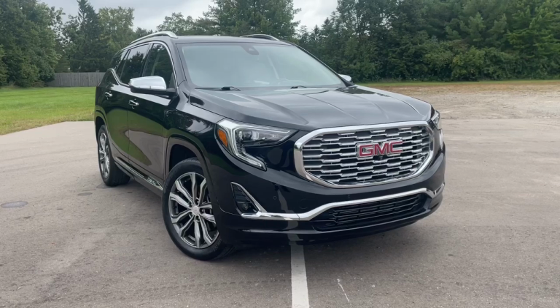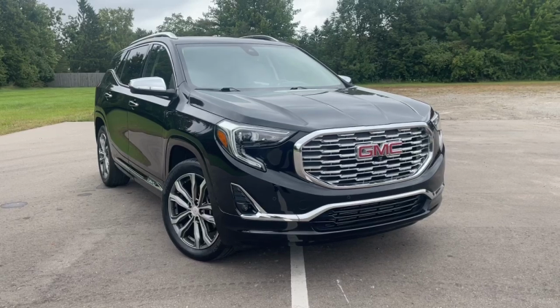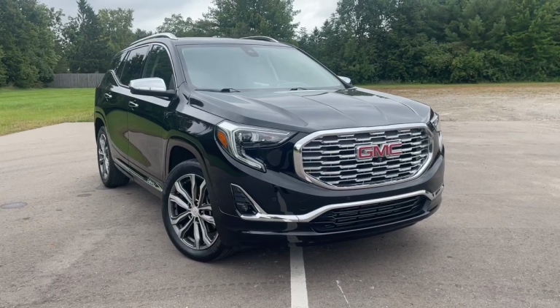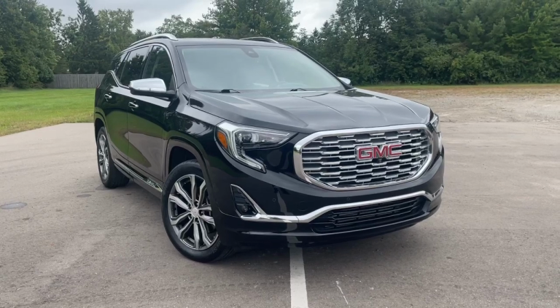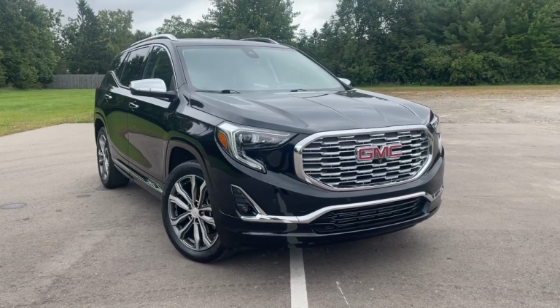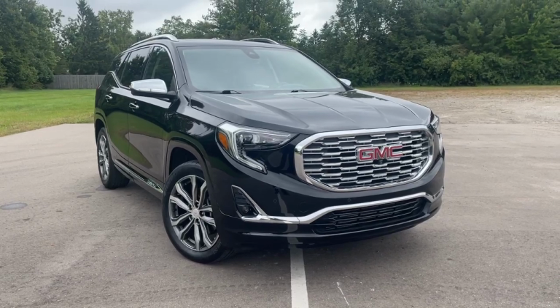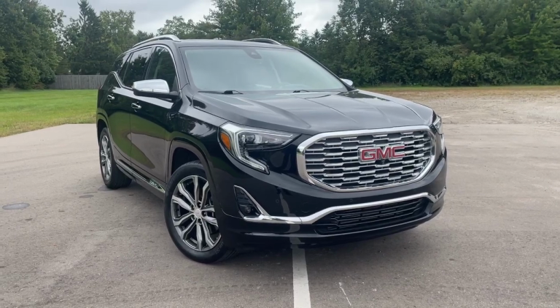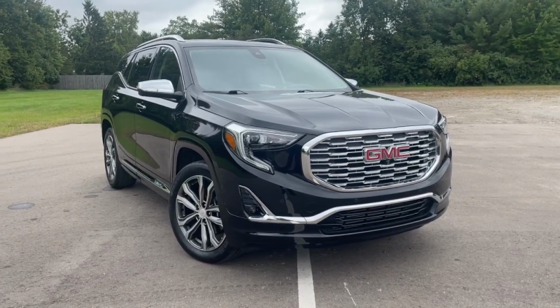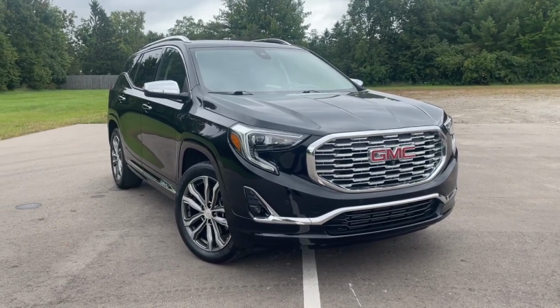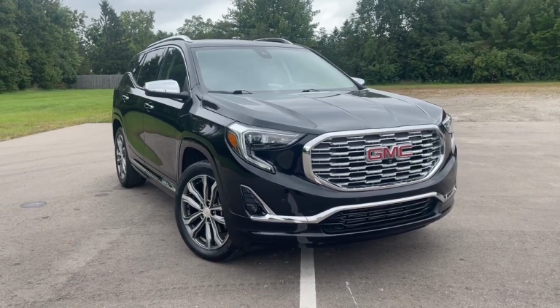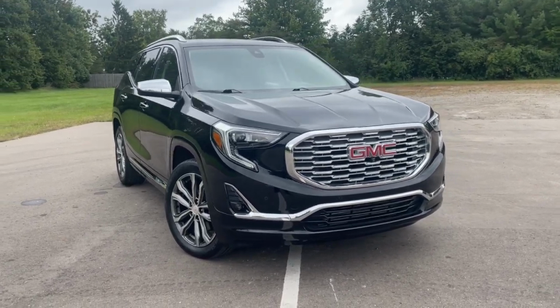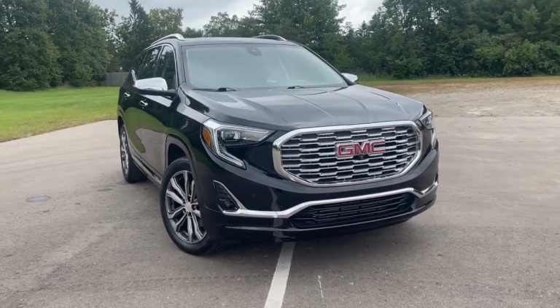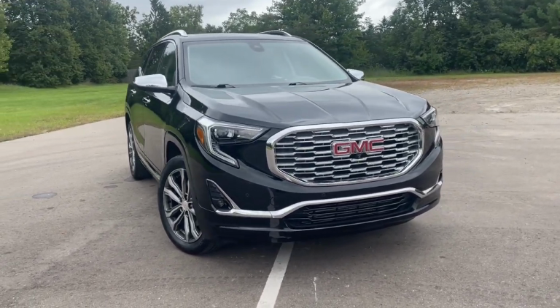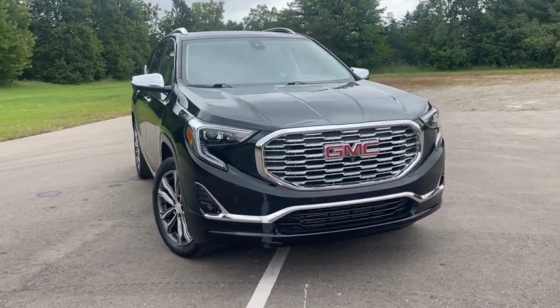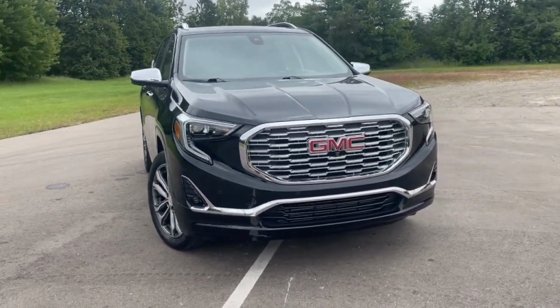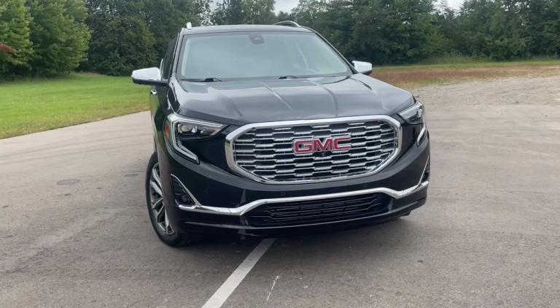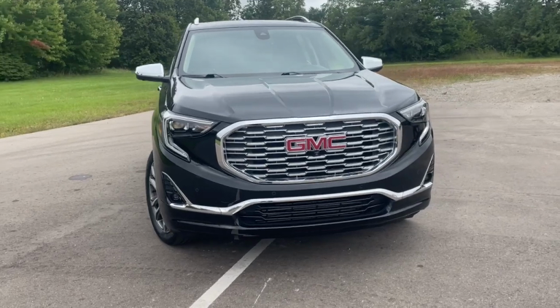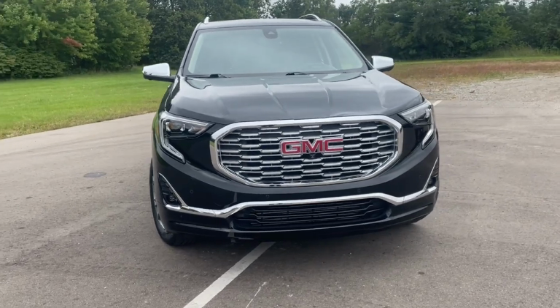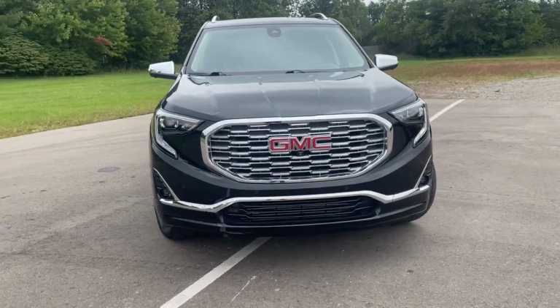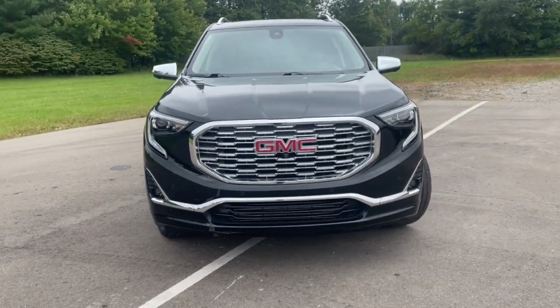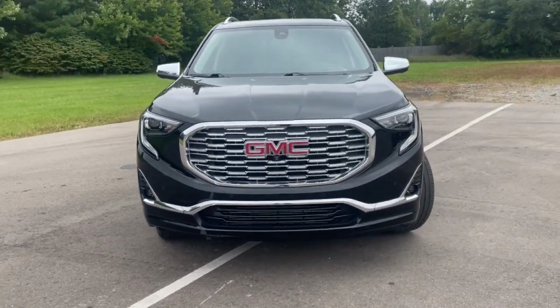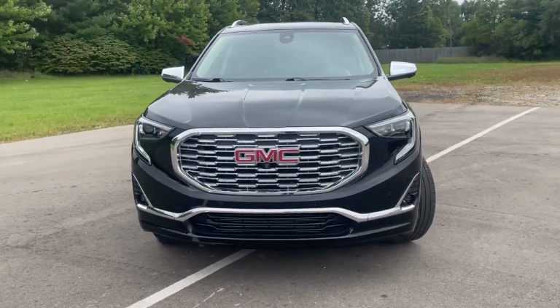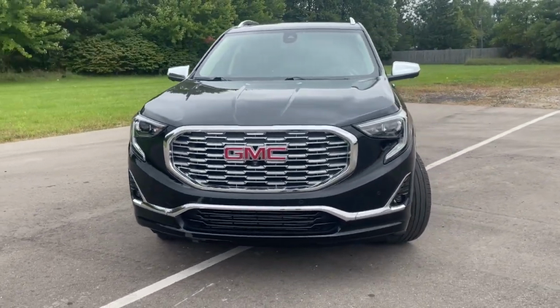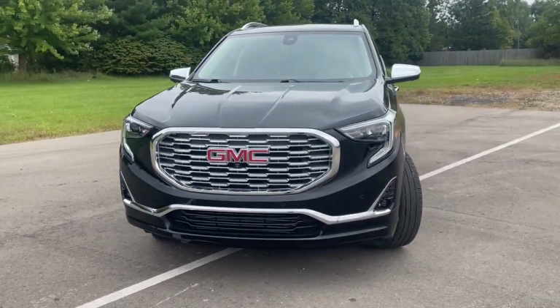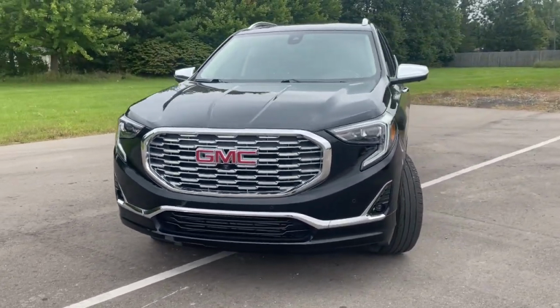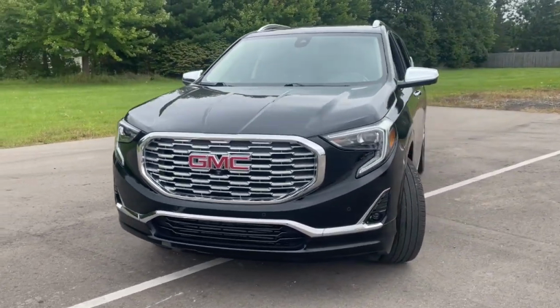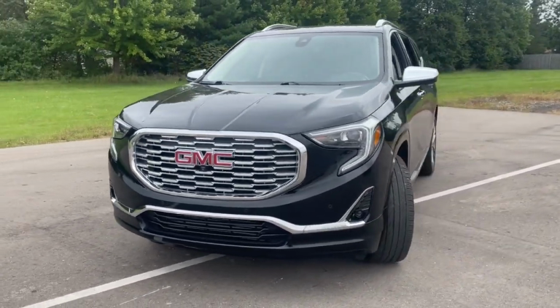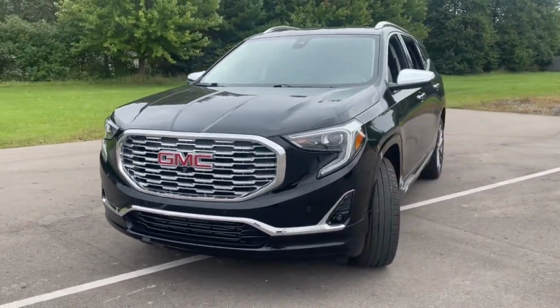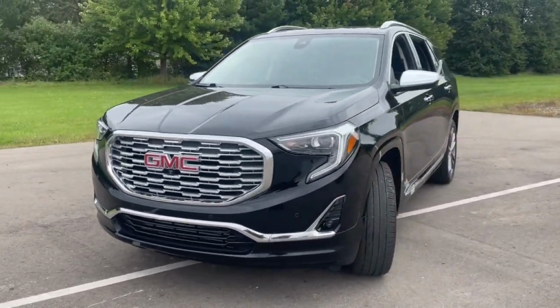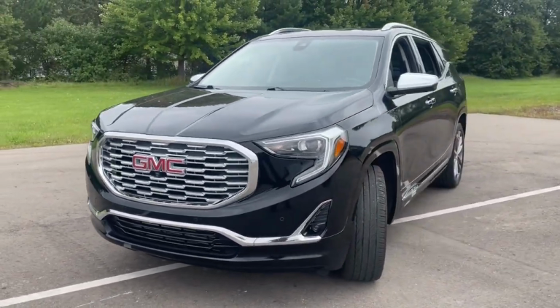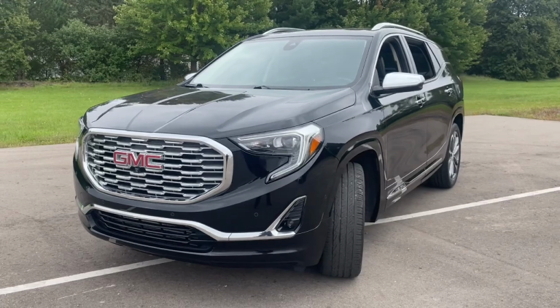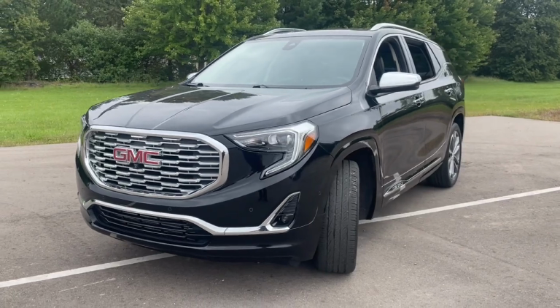Looking for your dream car? It could be the 2020 GMC Terrain. With less than 45,000 miles on the odometer, this vehicle provides excellent value.